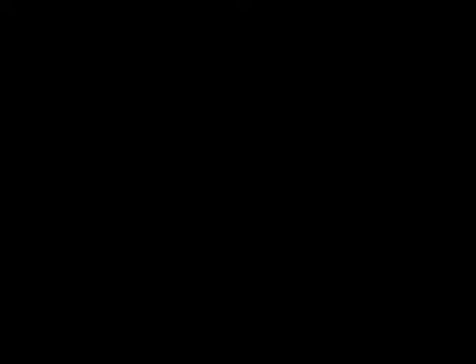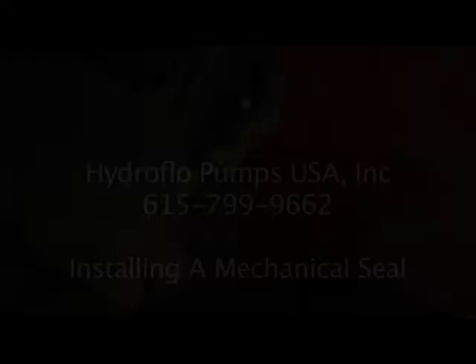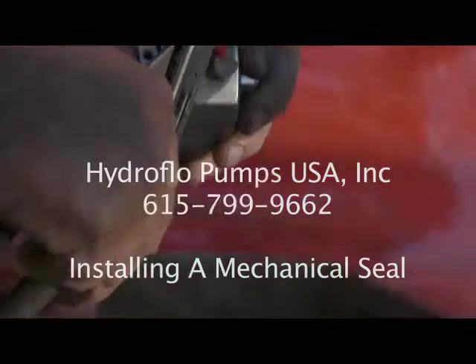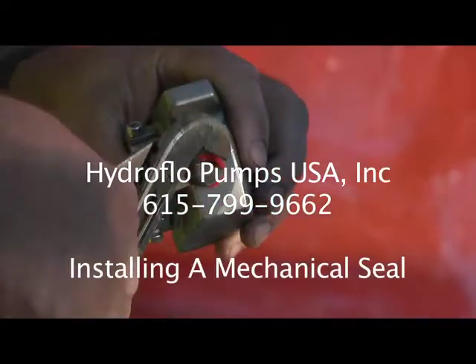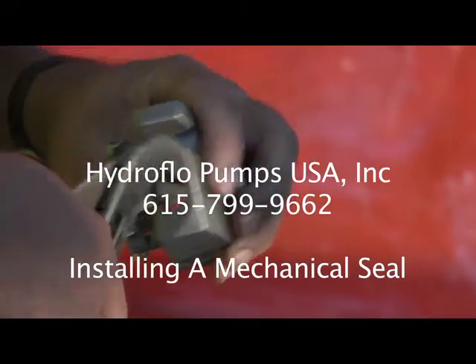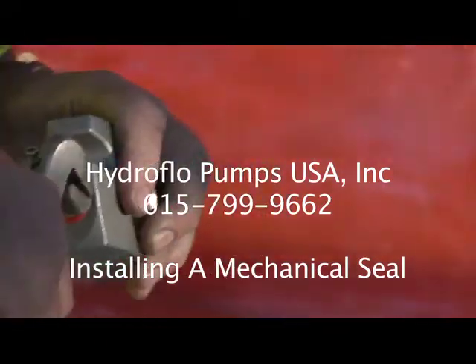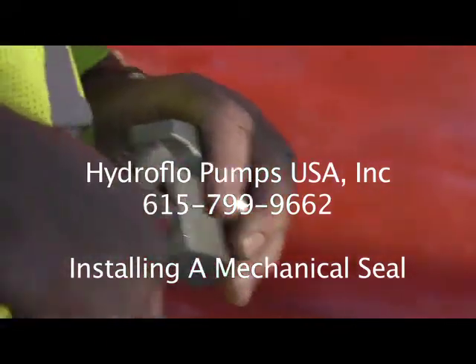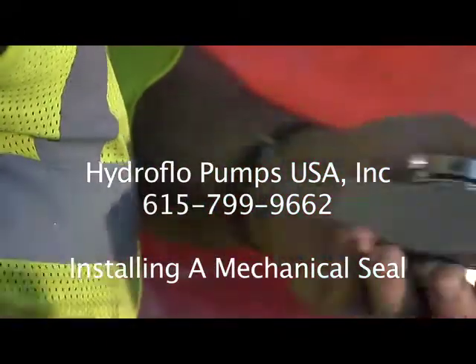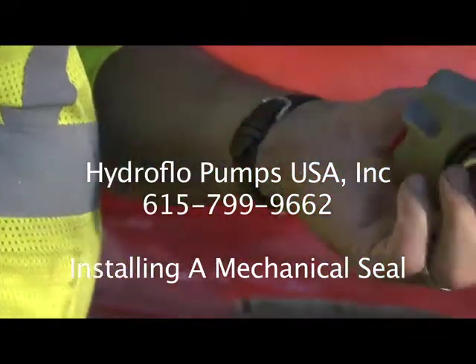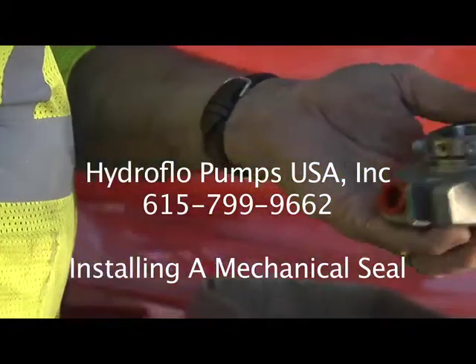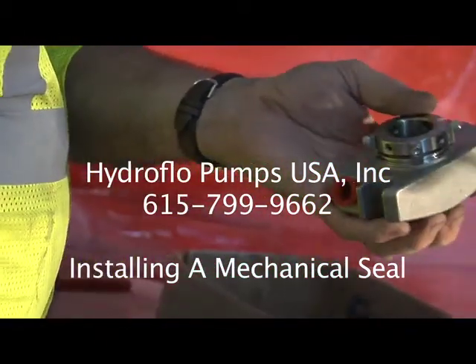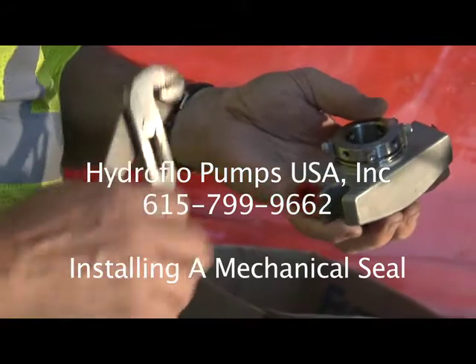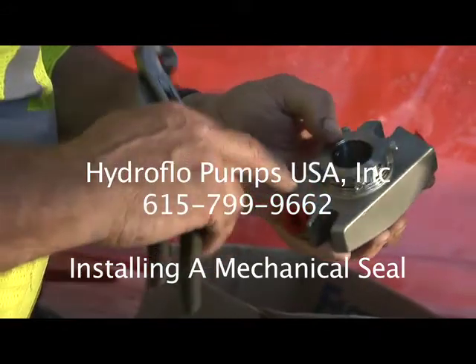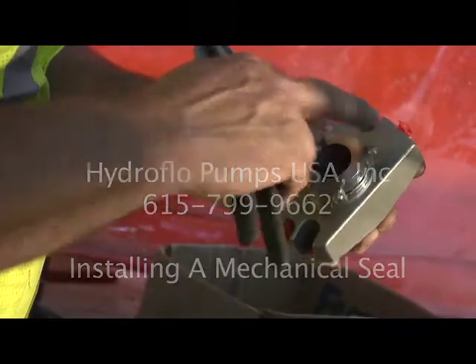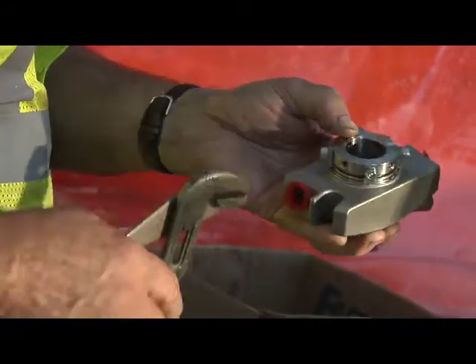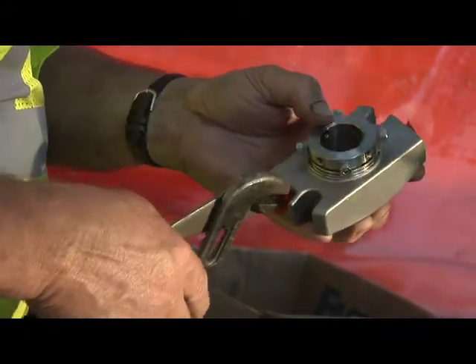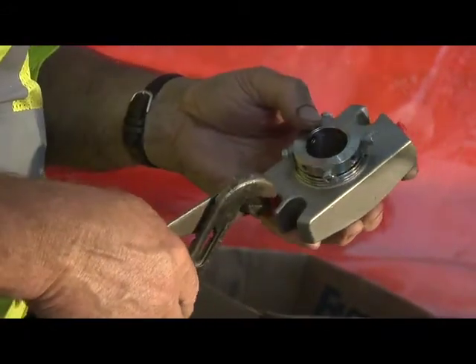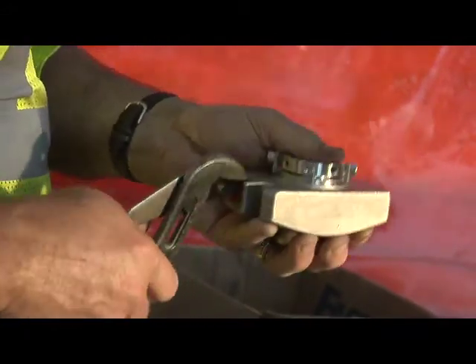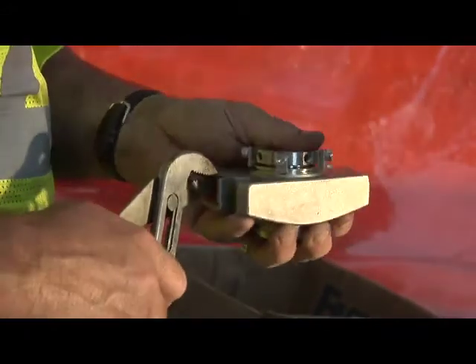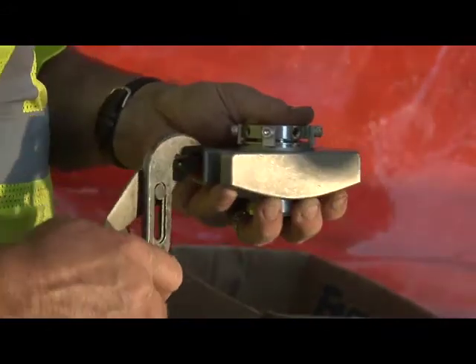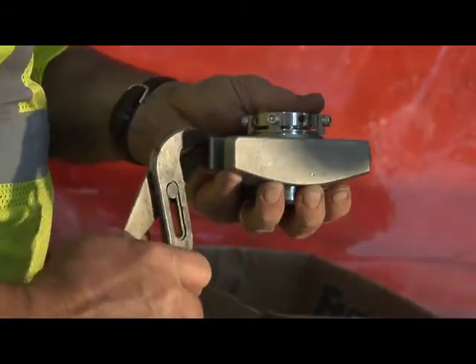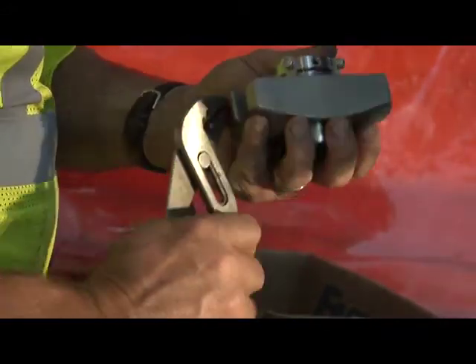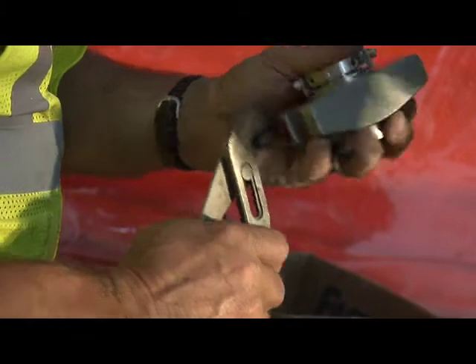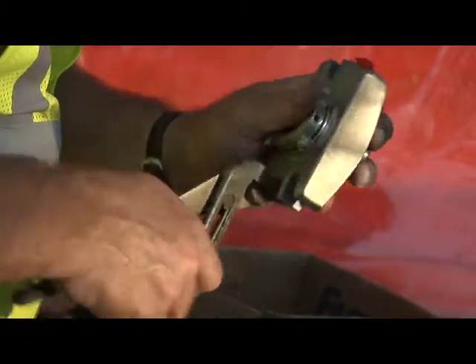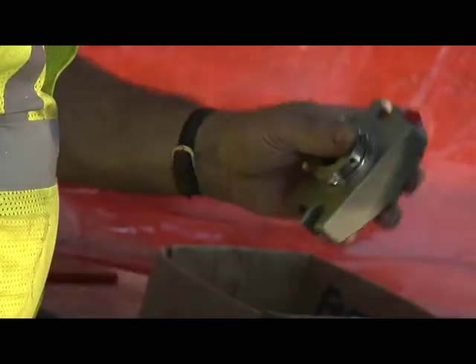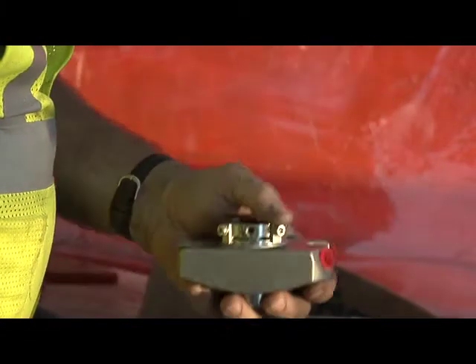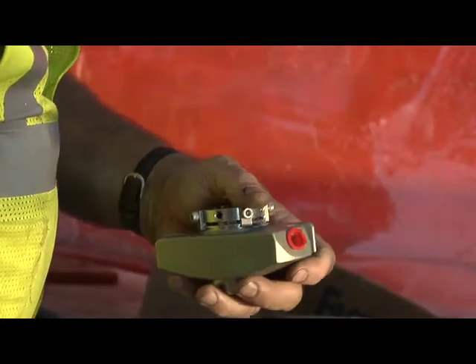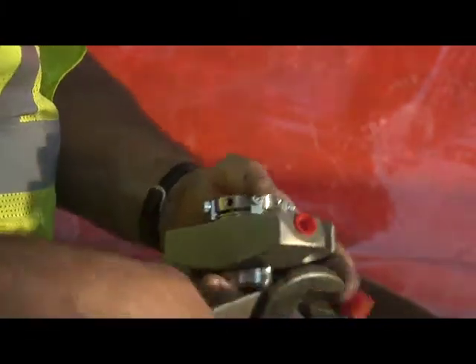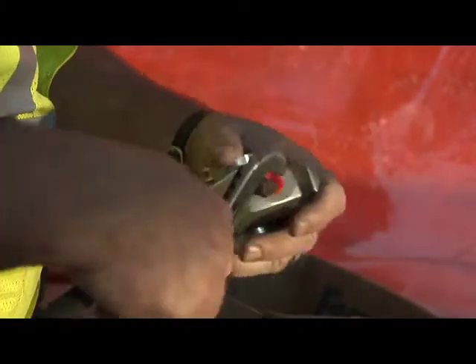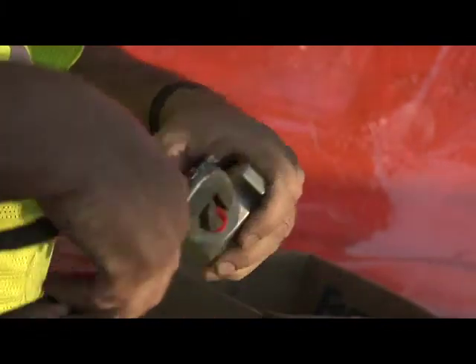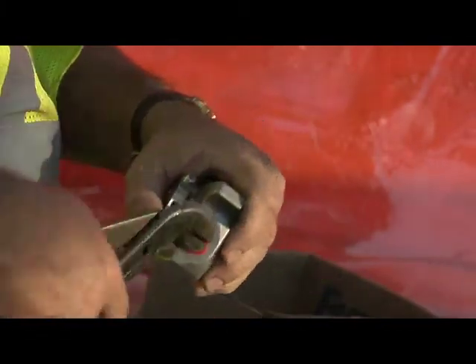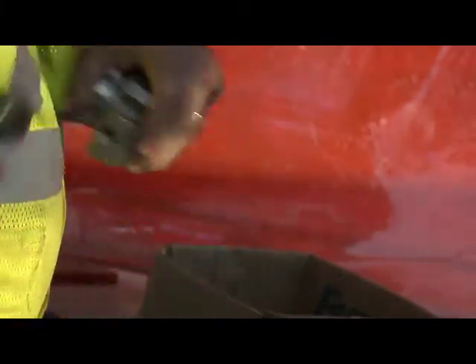What we're going to do now is prepare the mechanical seal. The mechanical seal has a couple of ports on it — a flush port and a vent port. We want to put a vent line on, and we're going to plug the flush port.